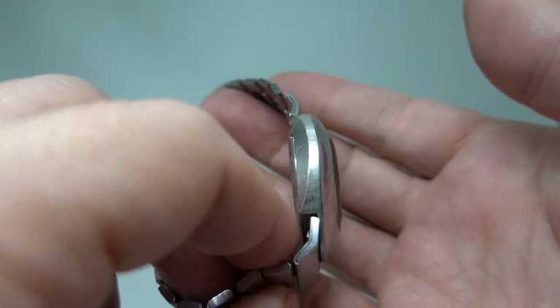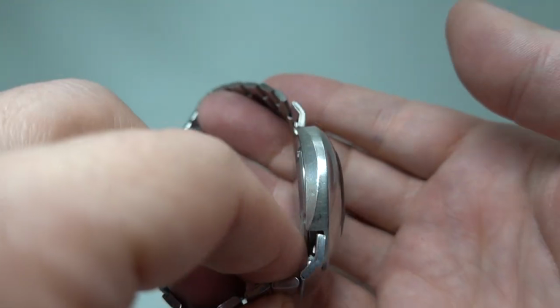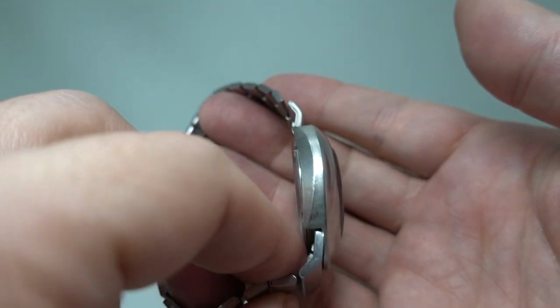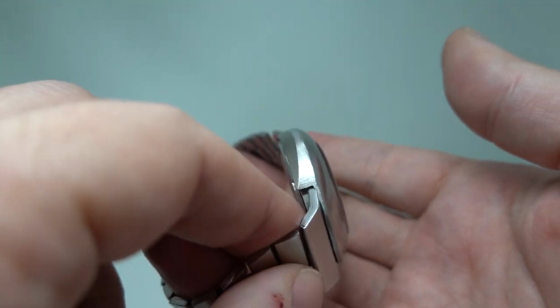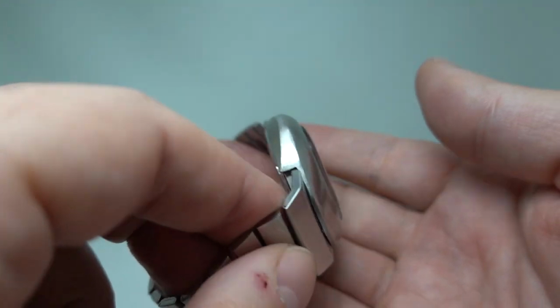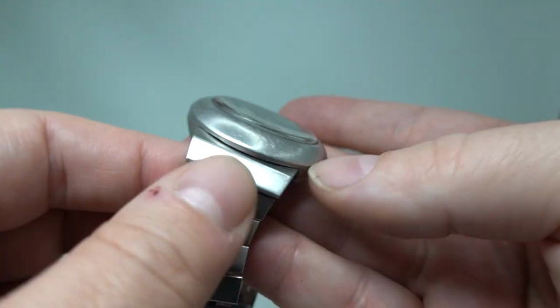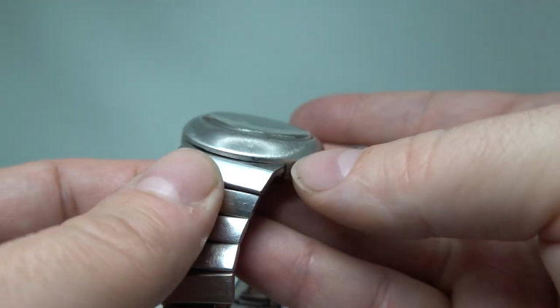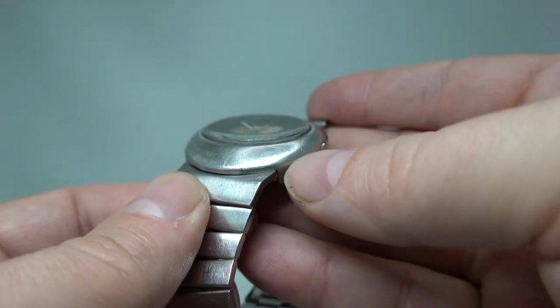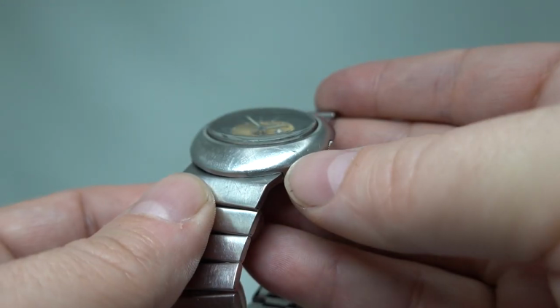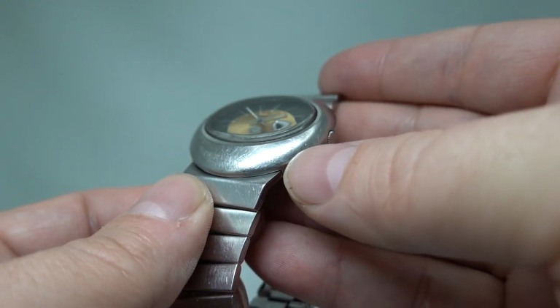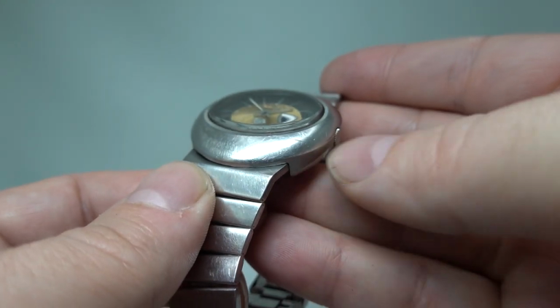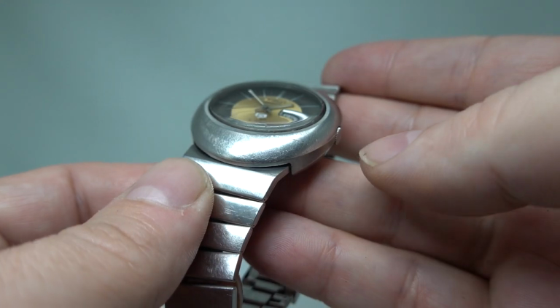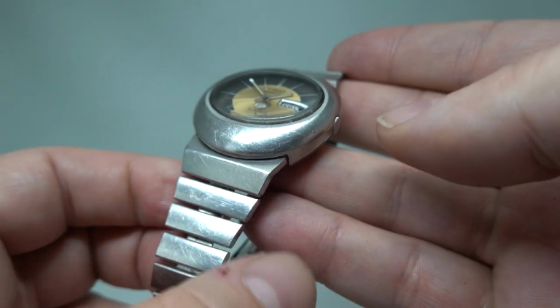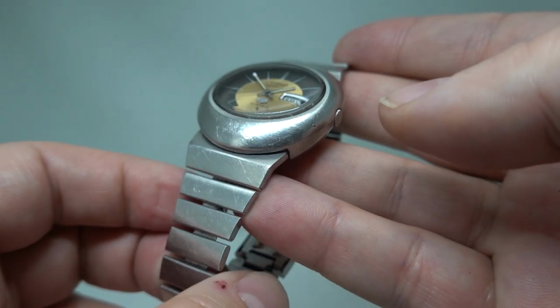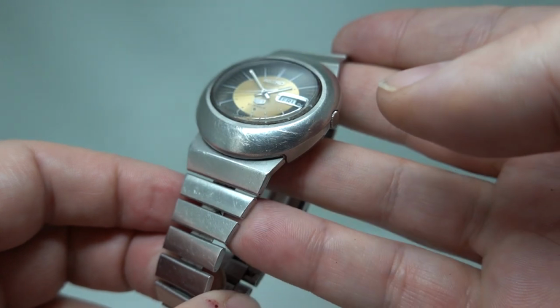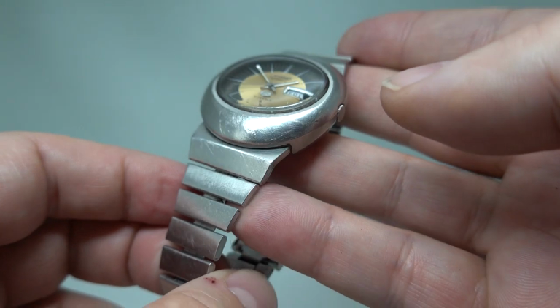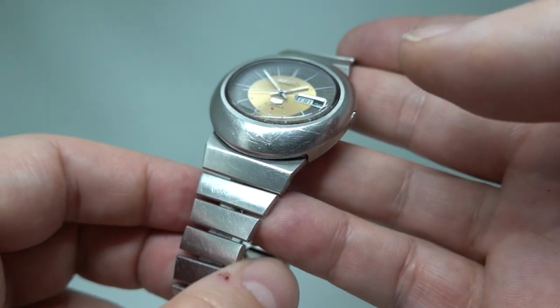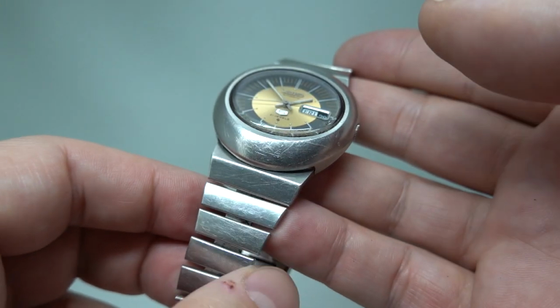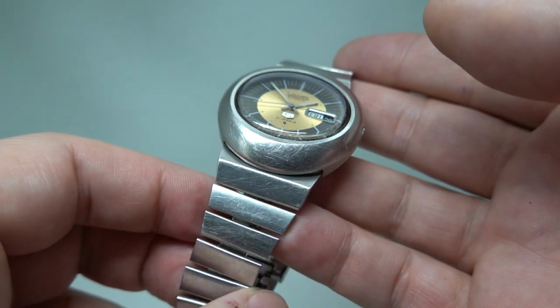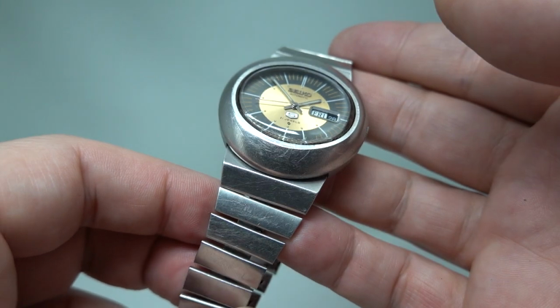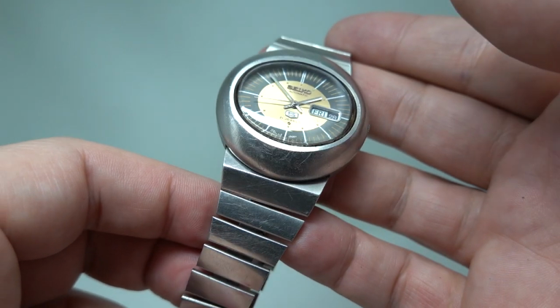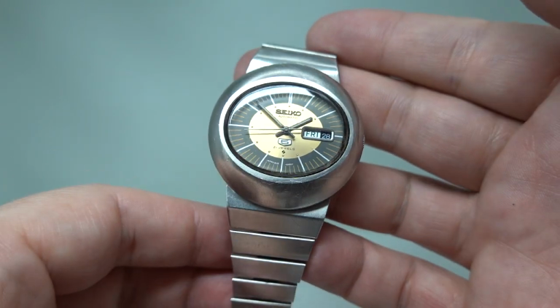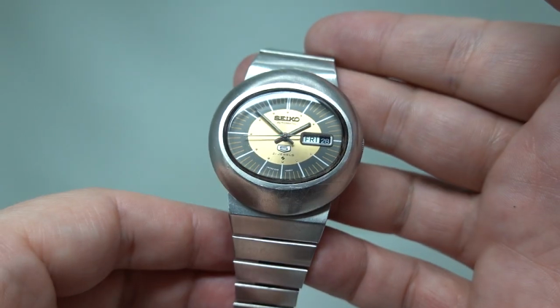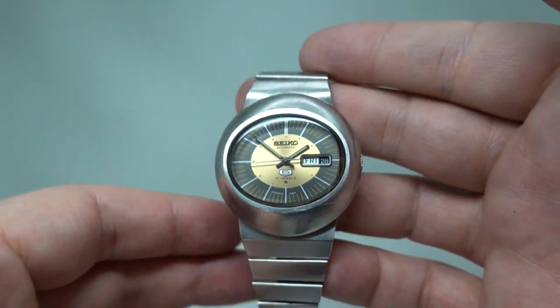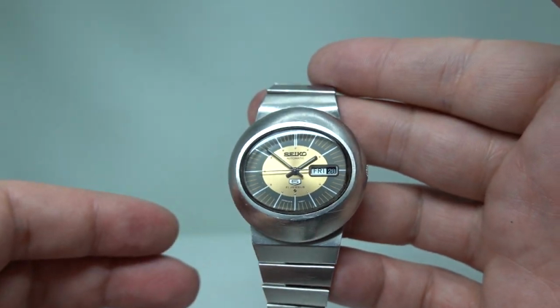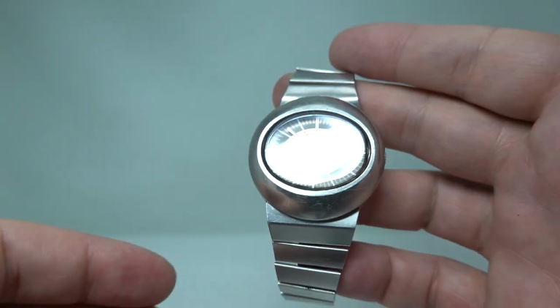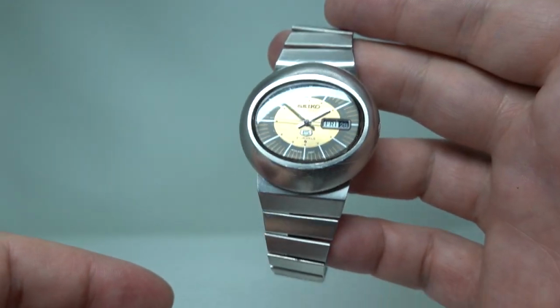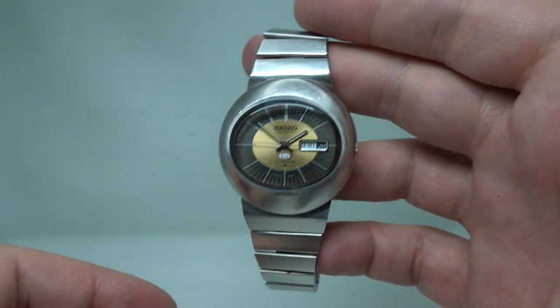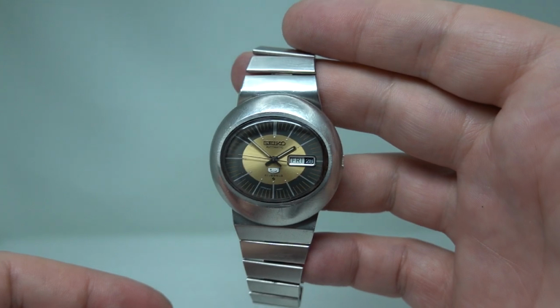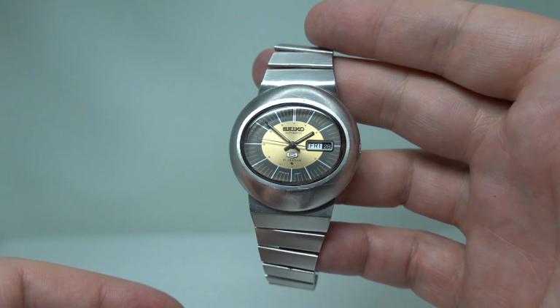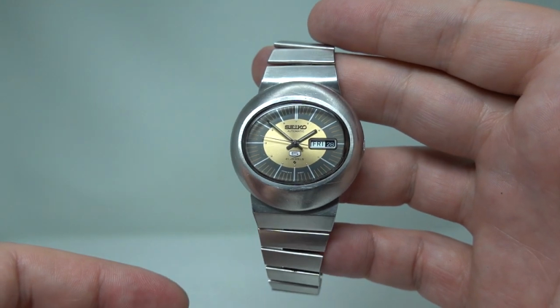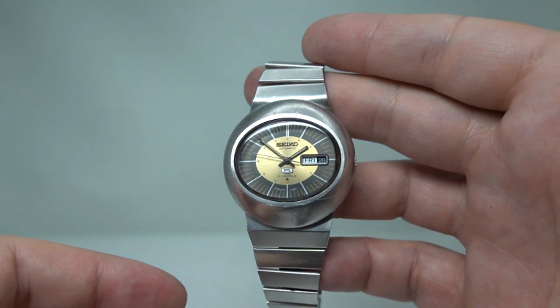Rather a cool thing. There are a few marks here and there, as you'd expect because it's not a new watch, but a very cool thing and very 1972.